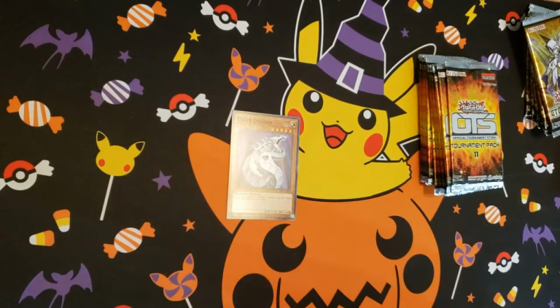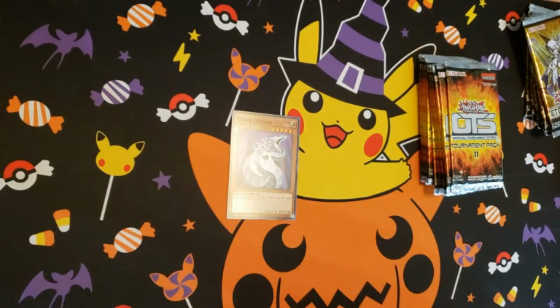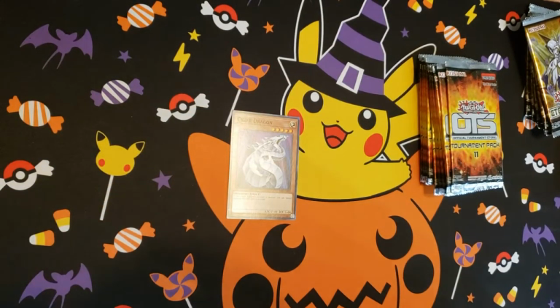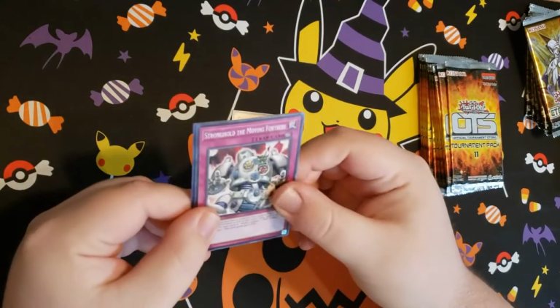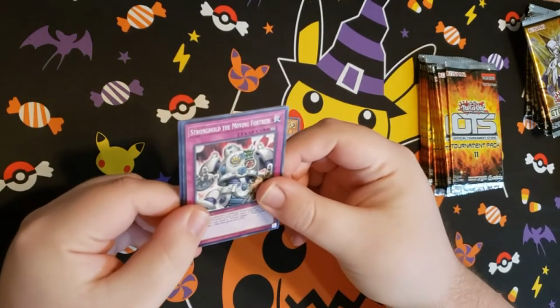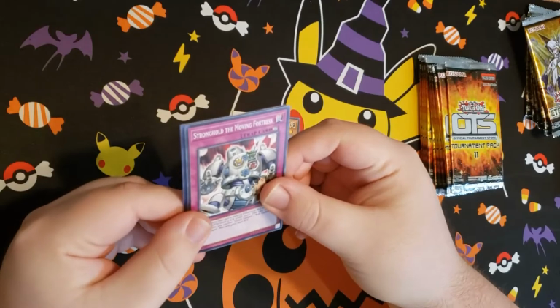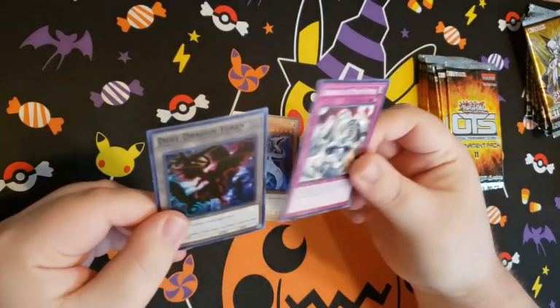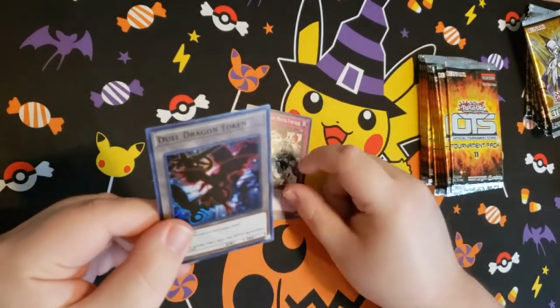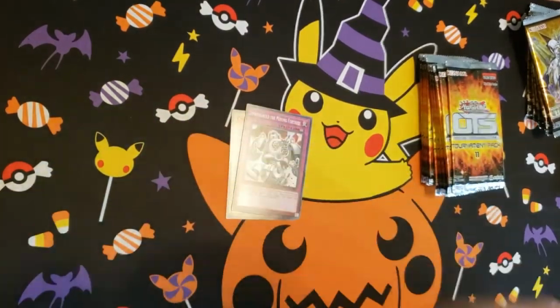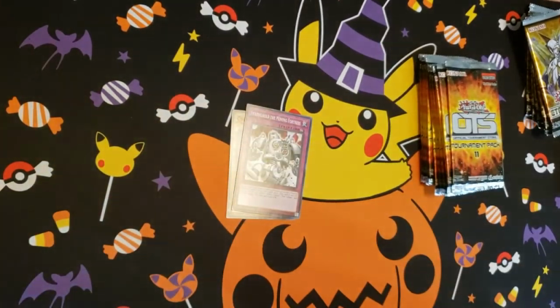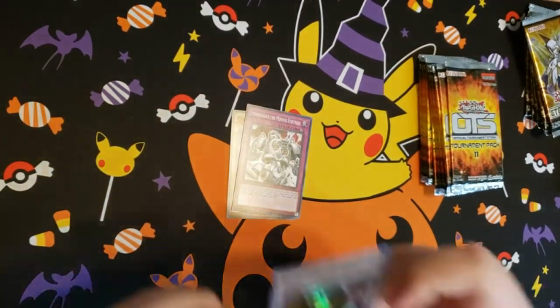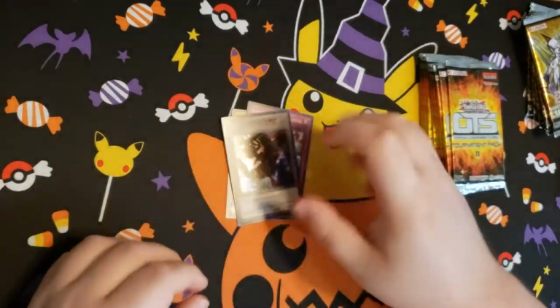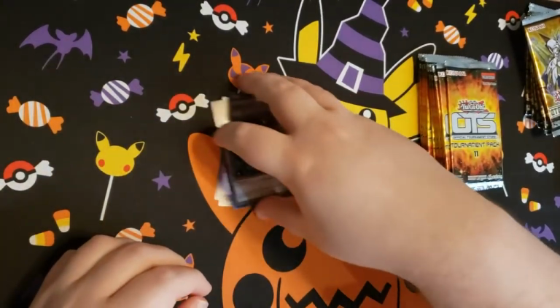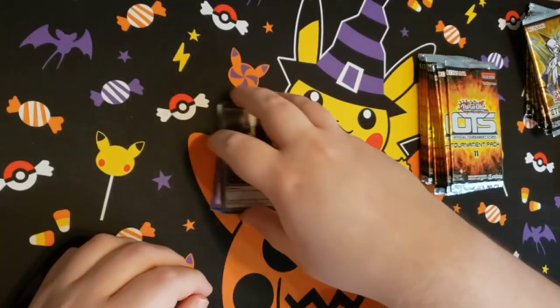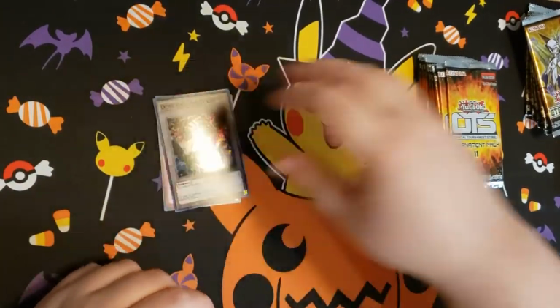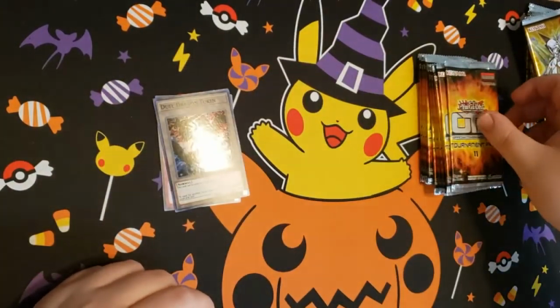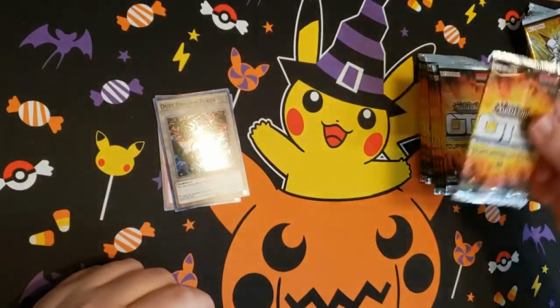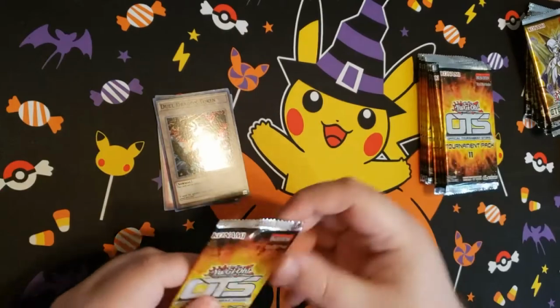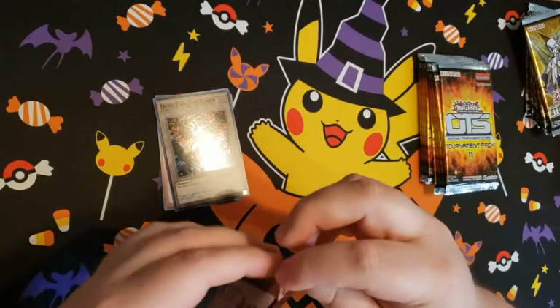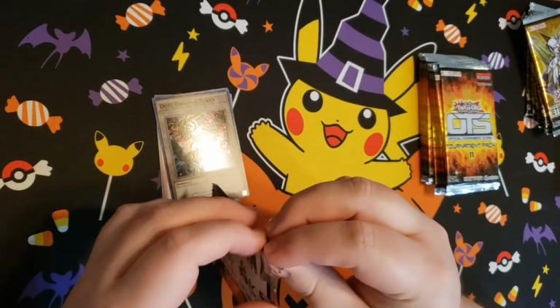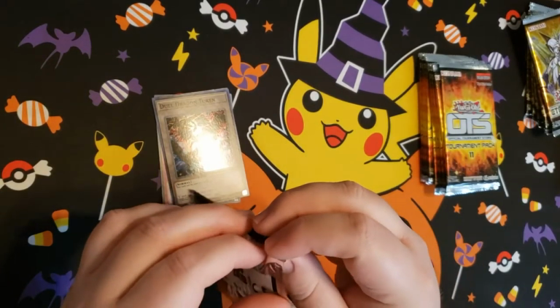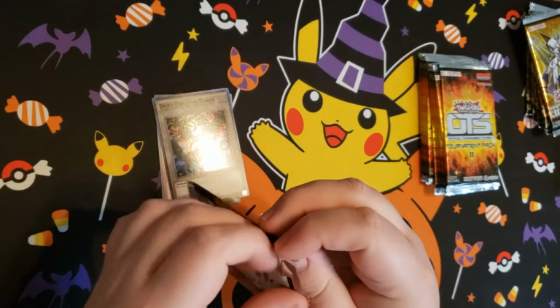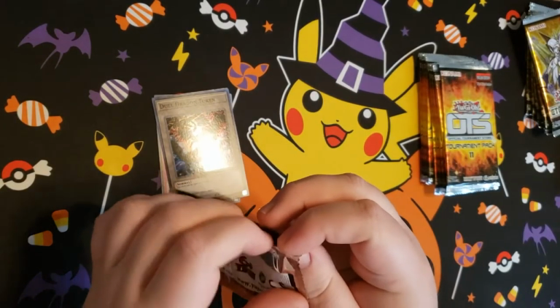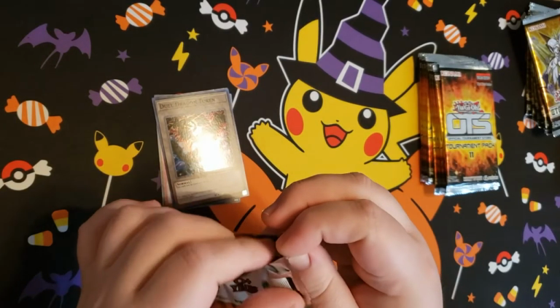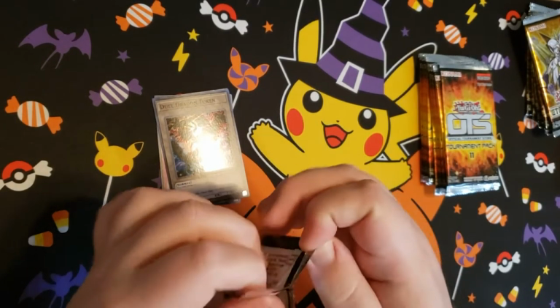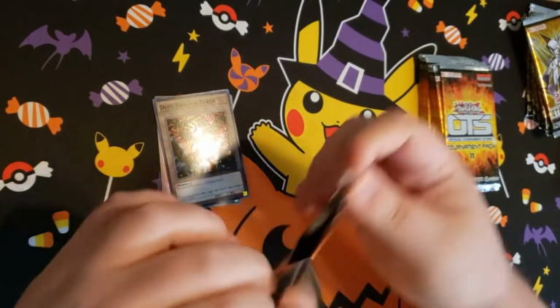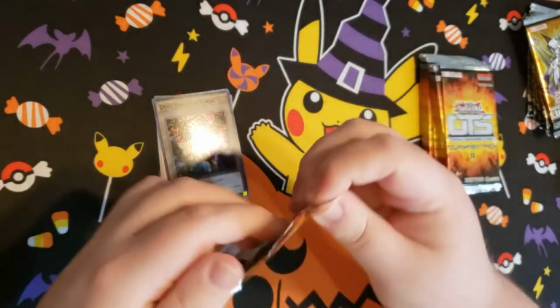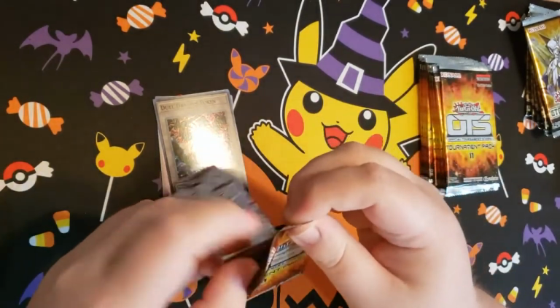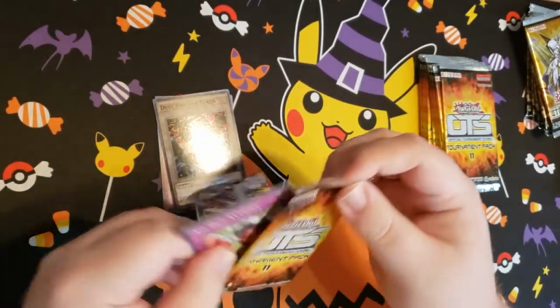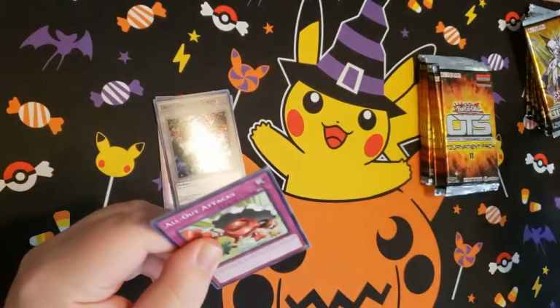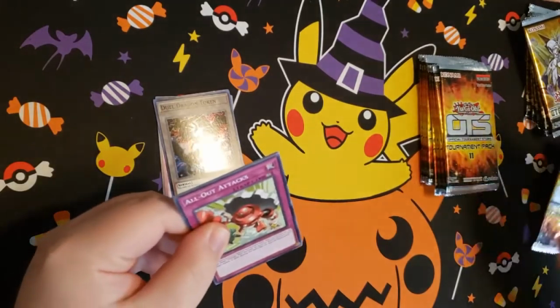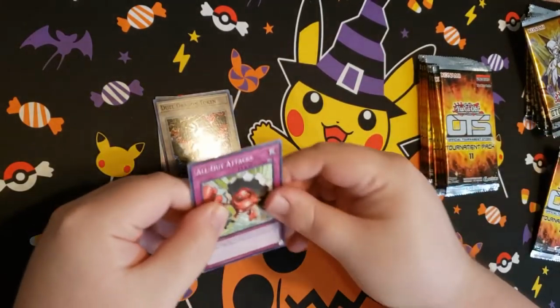Strong Arm of the Moving Fortress. And then — oh boy, a token. Yeah, that's what you came to see — it was a token. We don't want to see our tokens. Come on, baby. Show me the money.